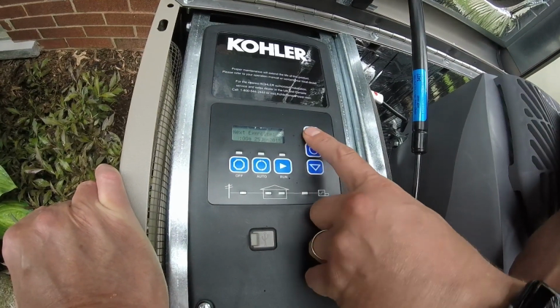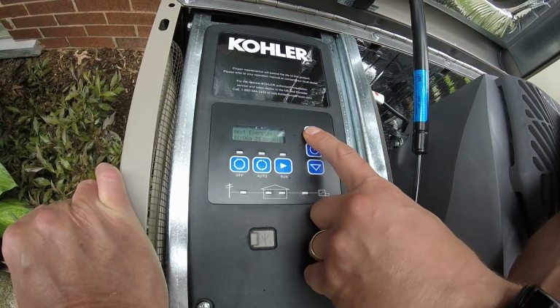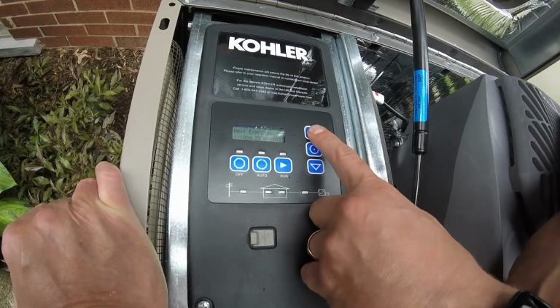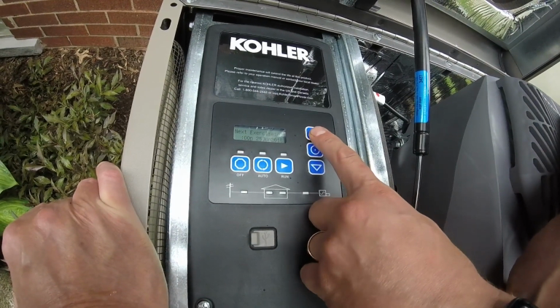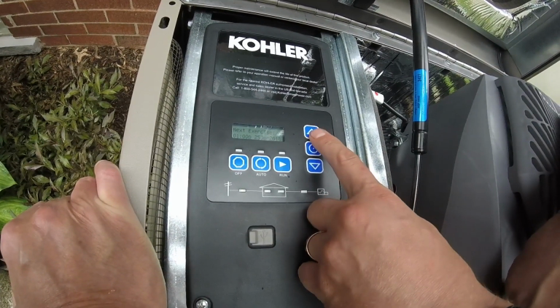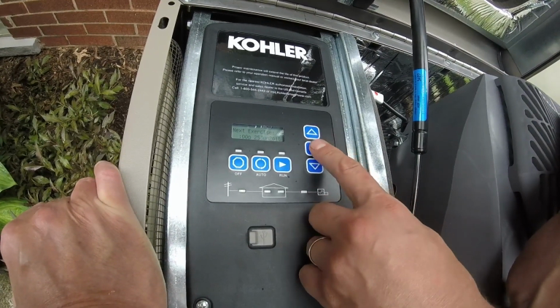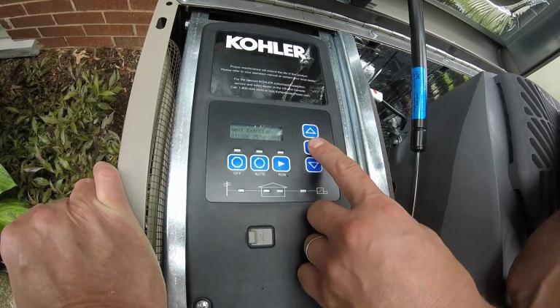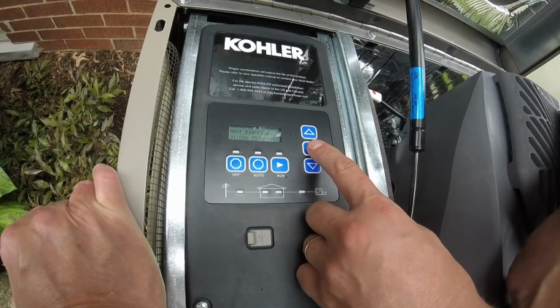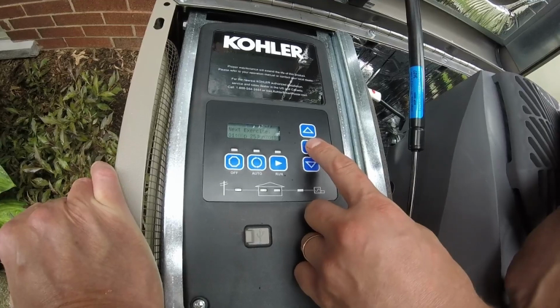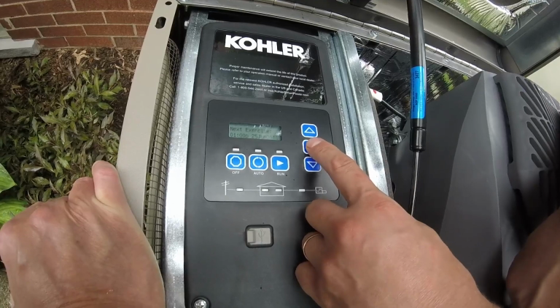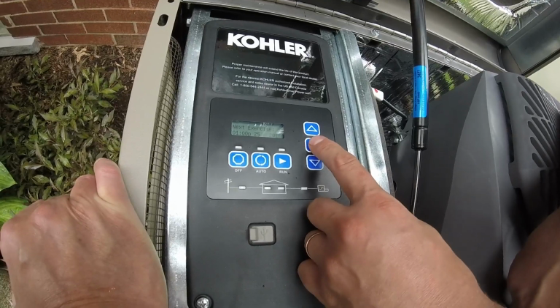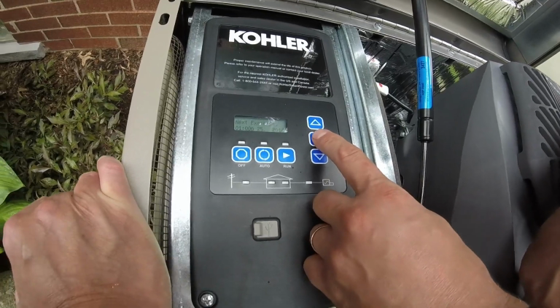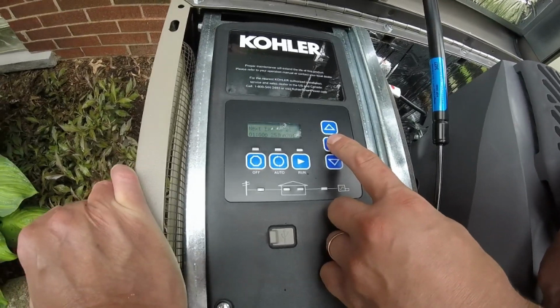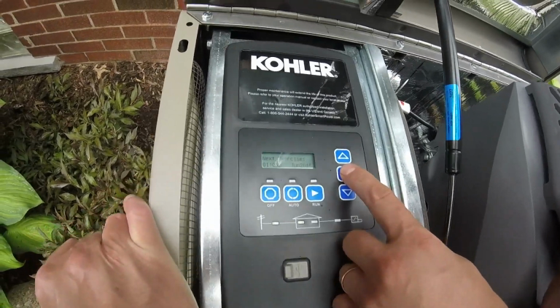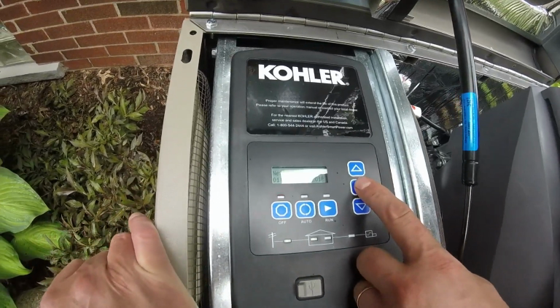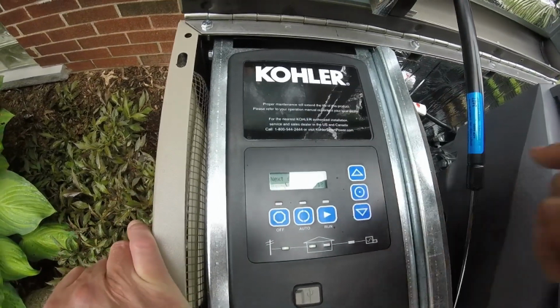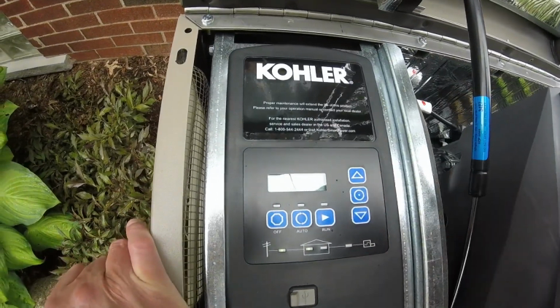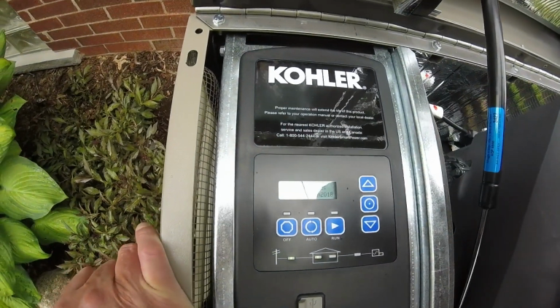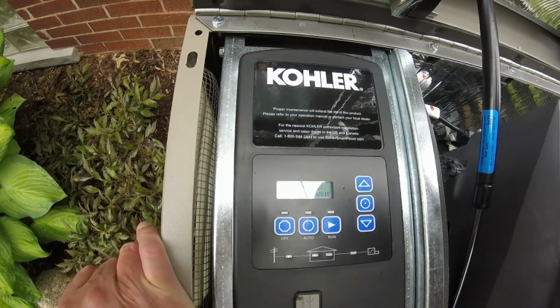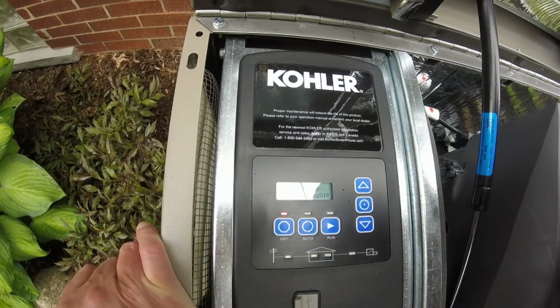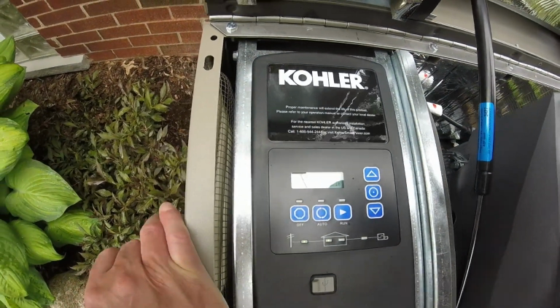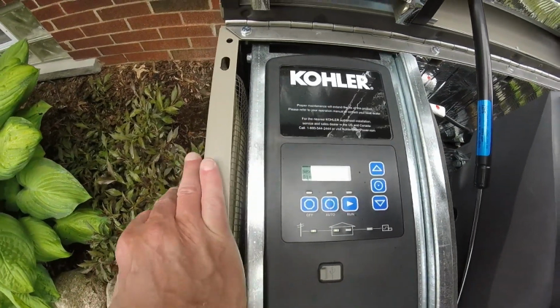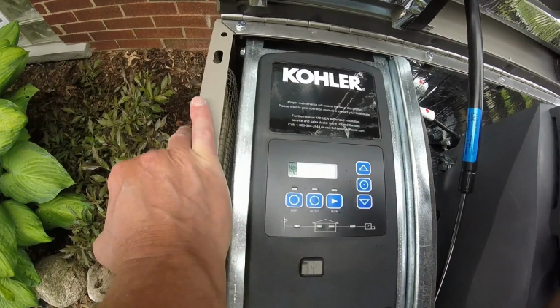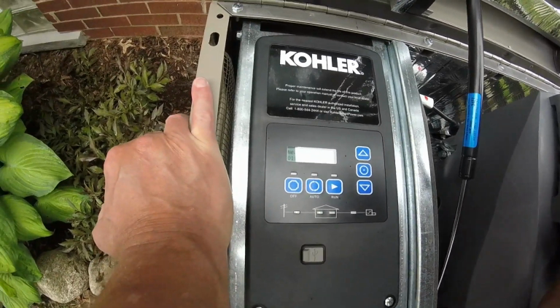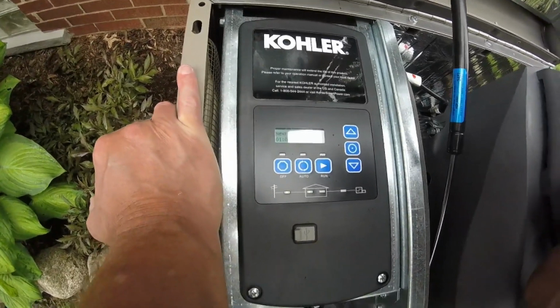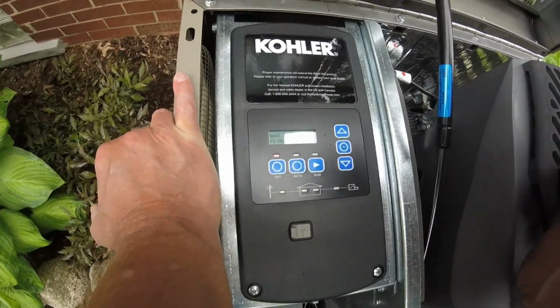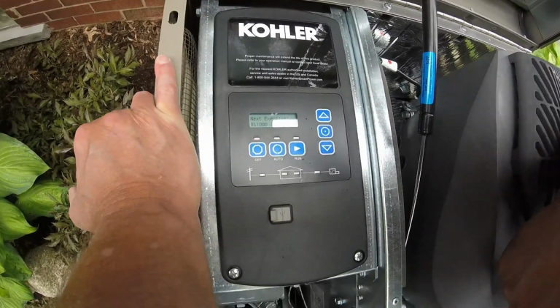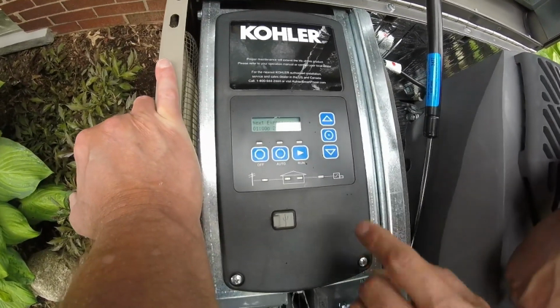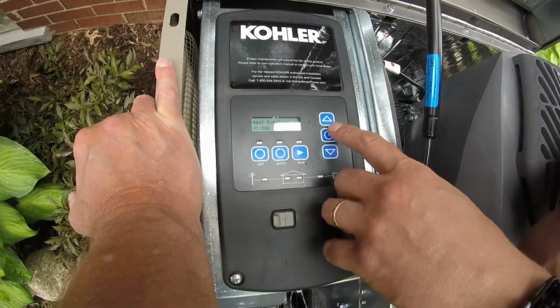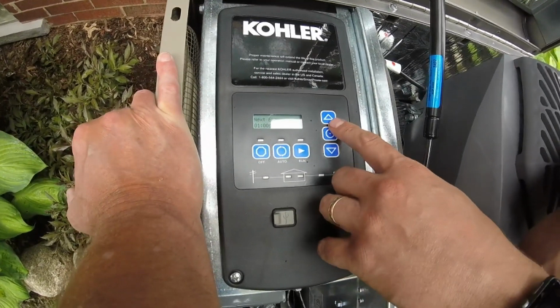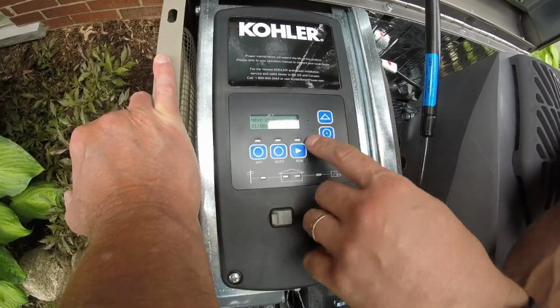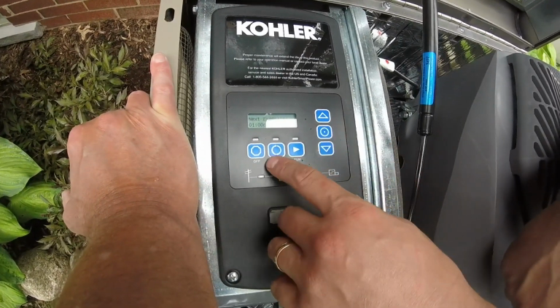We'll go to 1 p.m. and June 25th — the 25th is a Monday, so we're almost set.